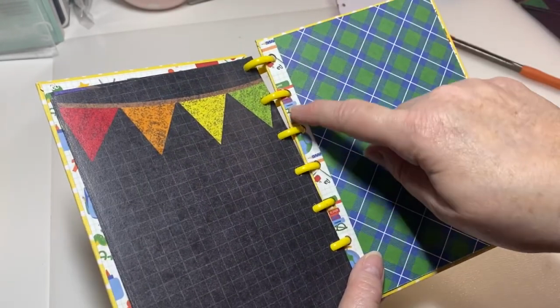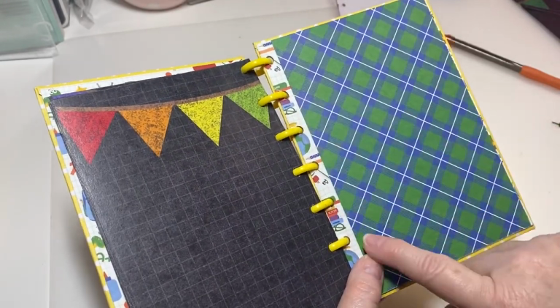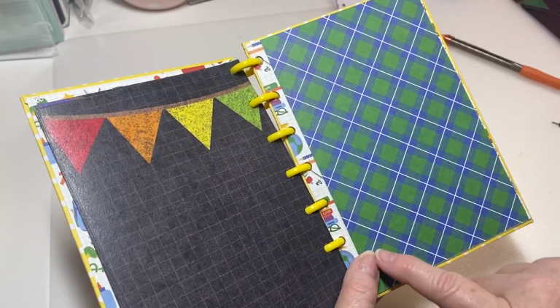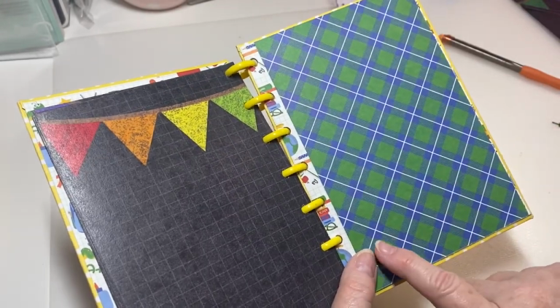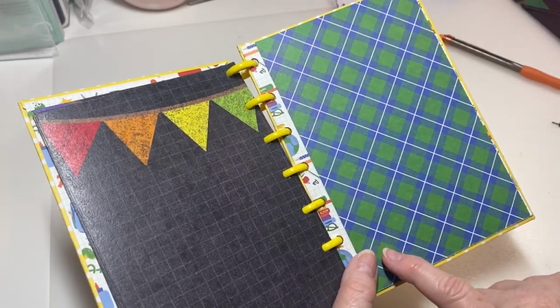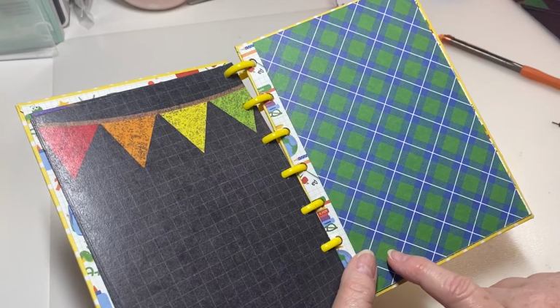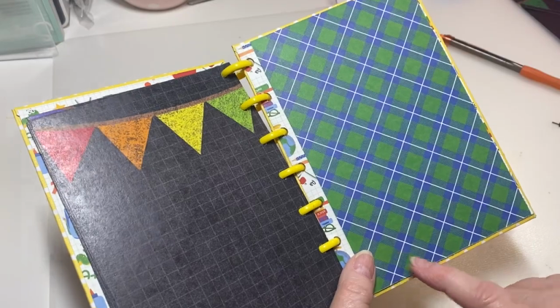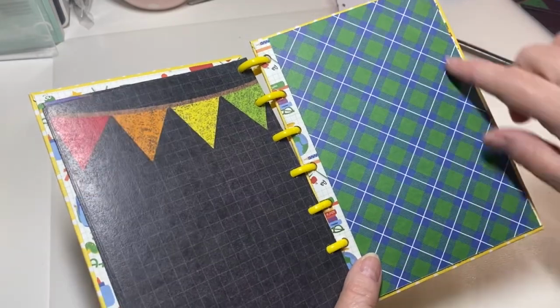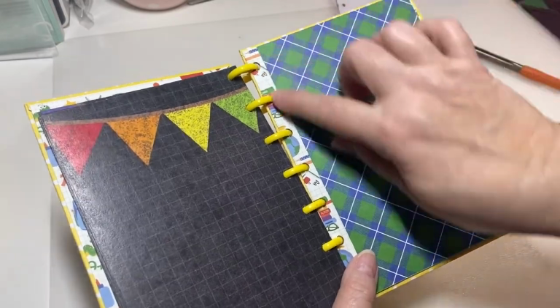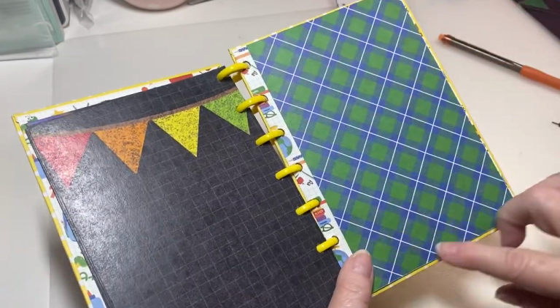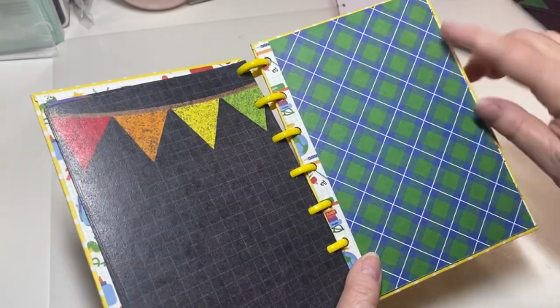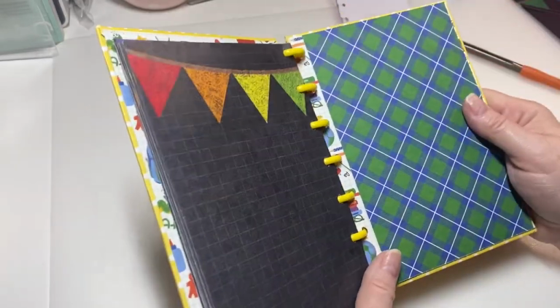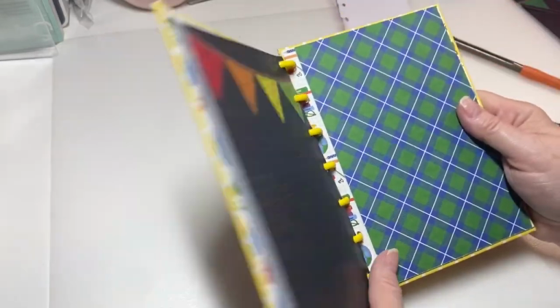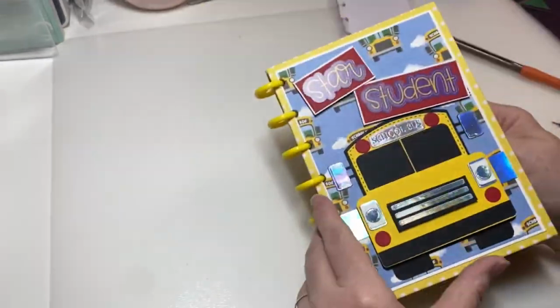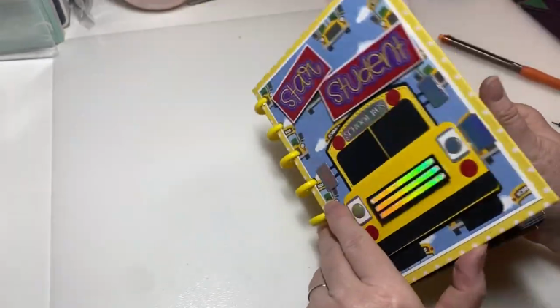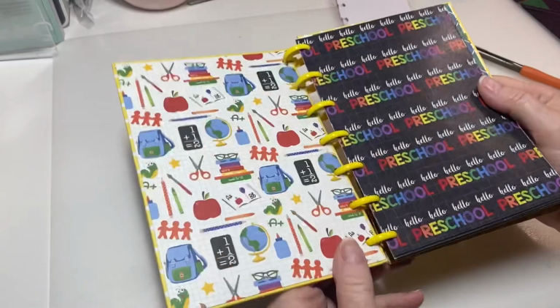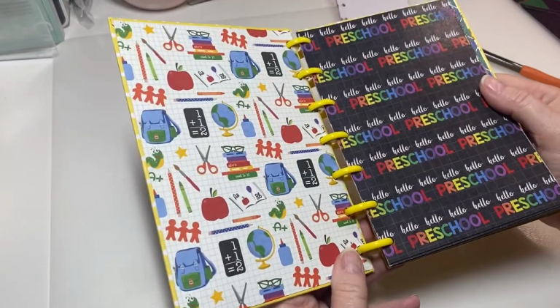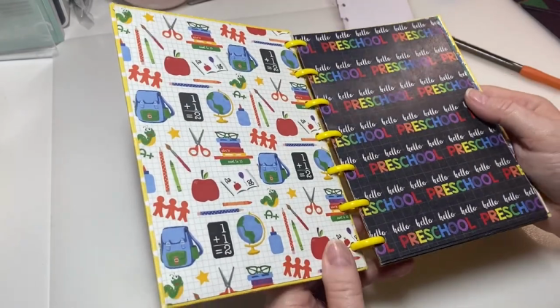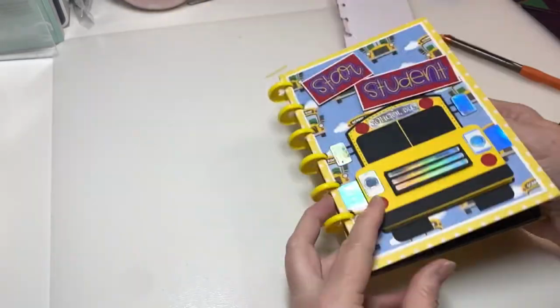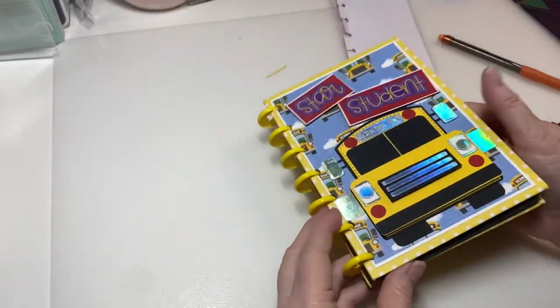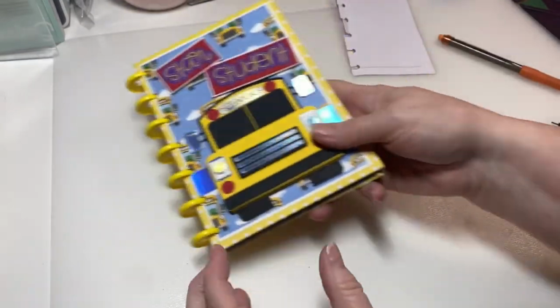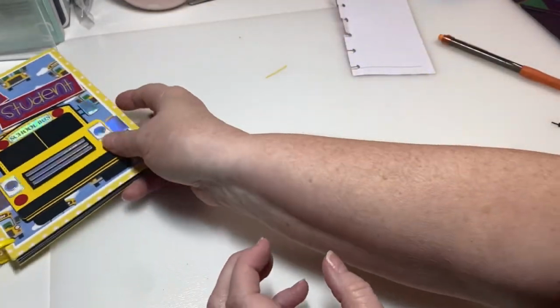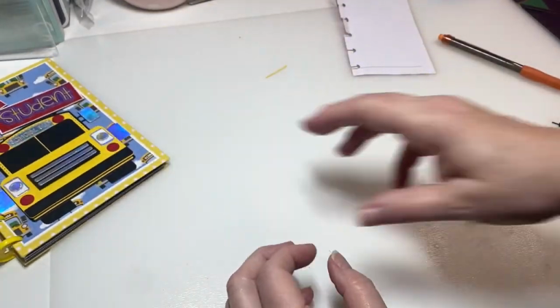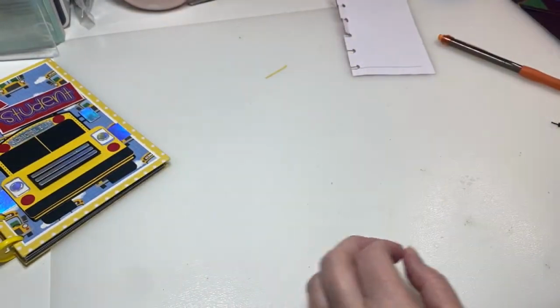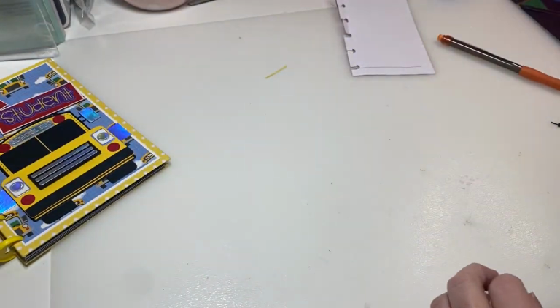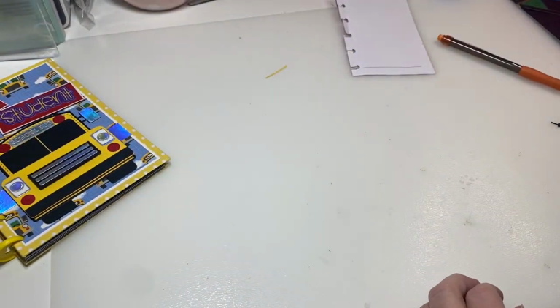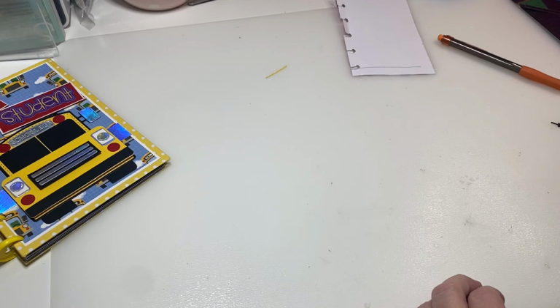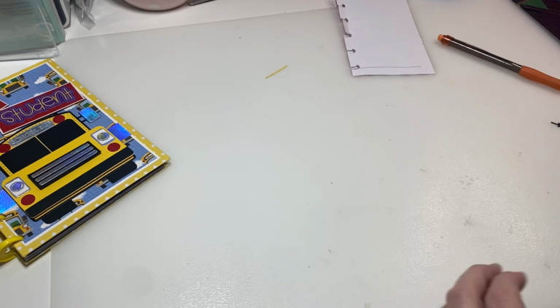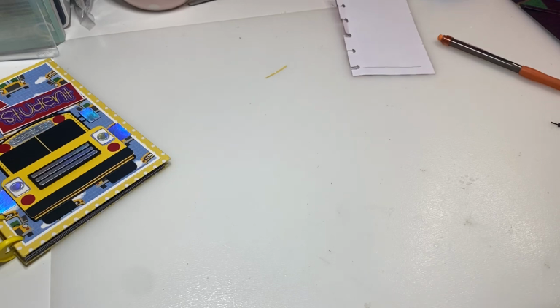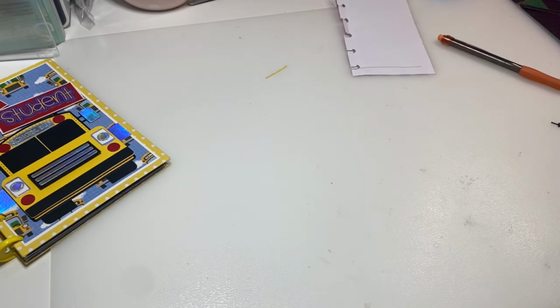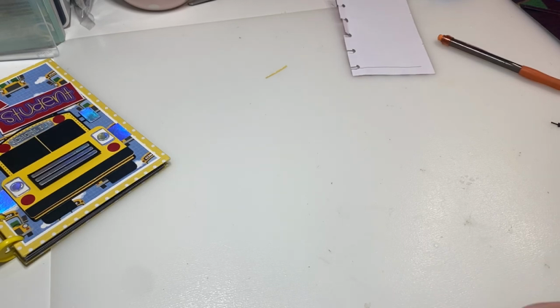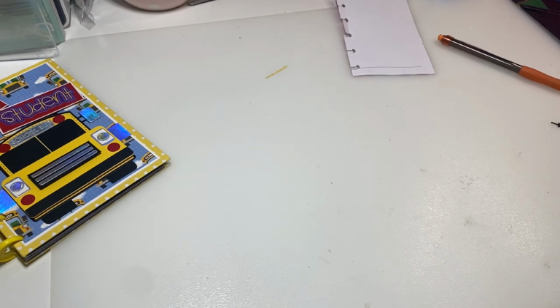I had punched this on the wrong side and it was upside down. All I did was put a piece of paper over it because I'm going to probably put a pocket up here anyway and they're not even going to know the difference. So I'm going to cut some cut-aparts and some different little things like that, and I will be back in just a bit.